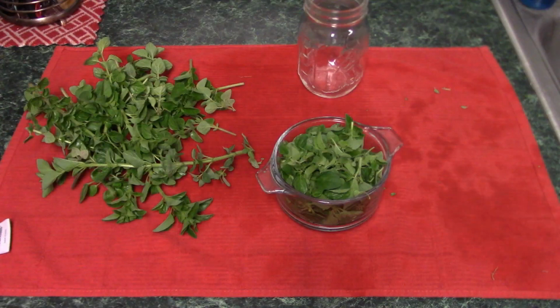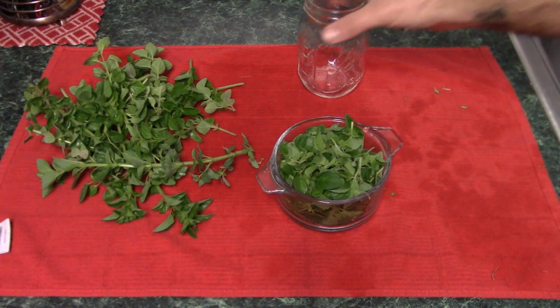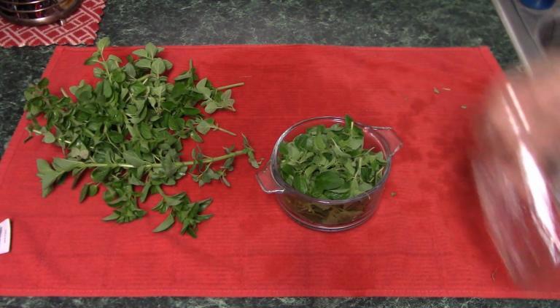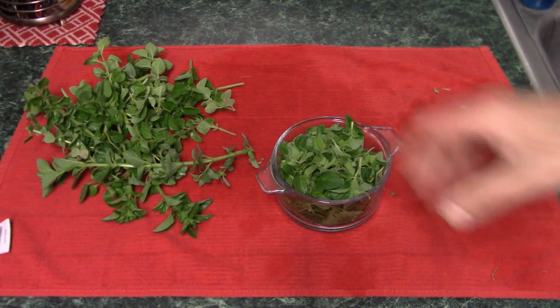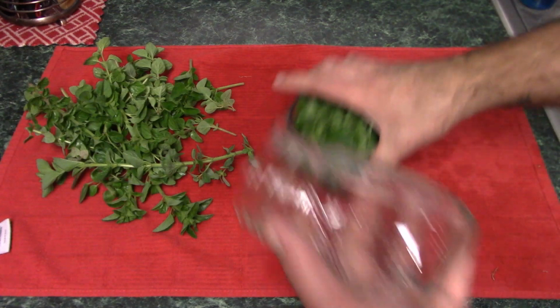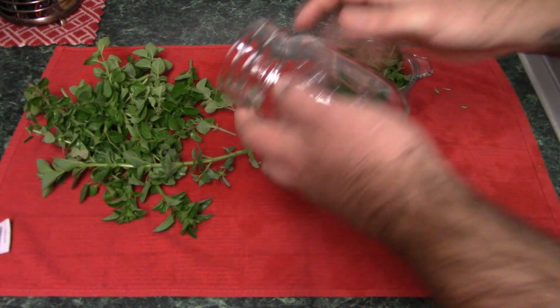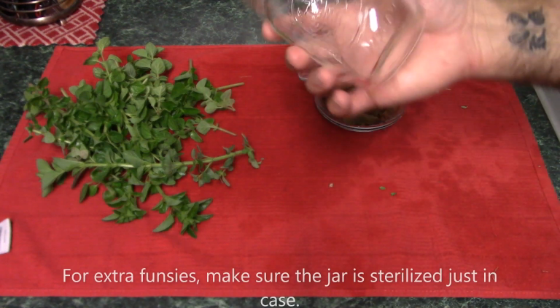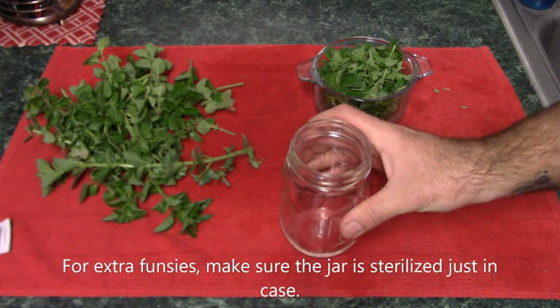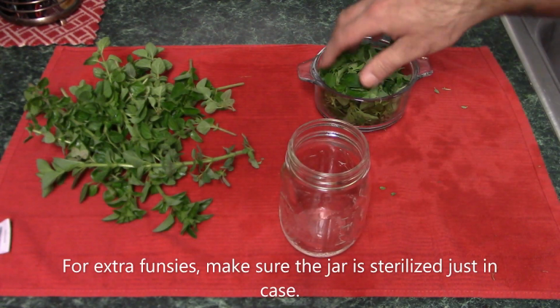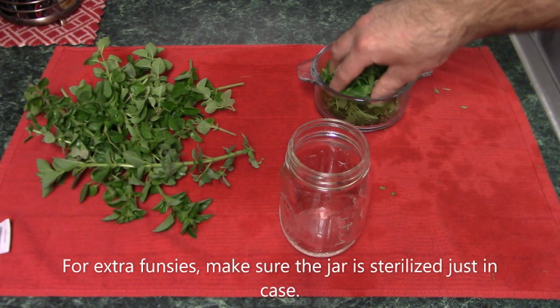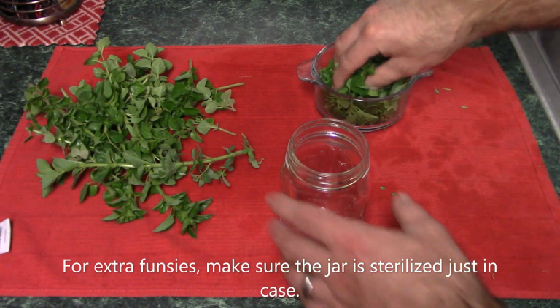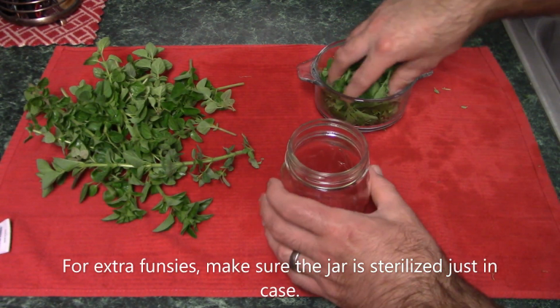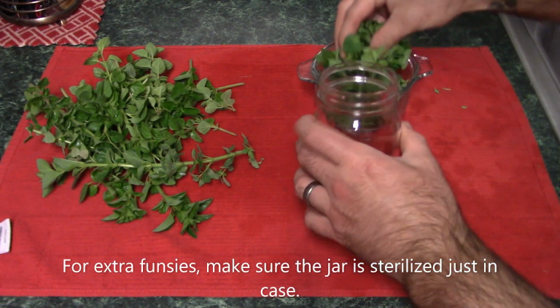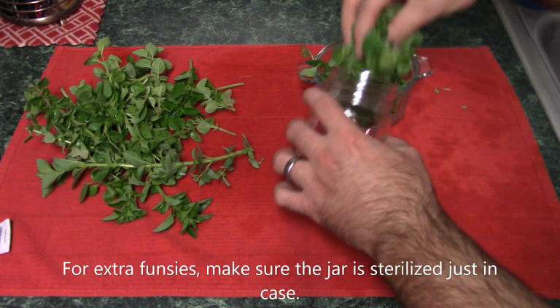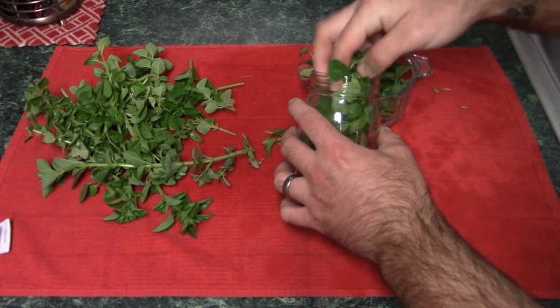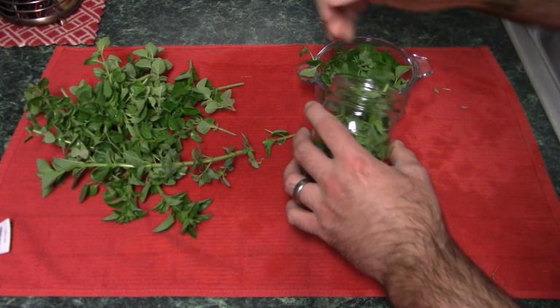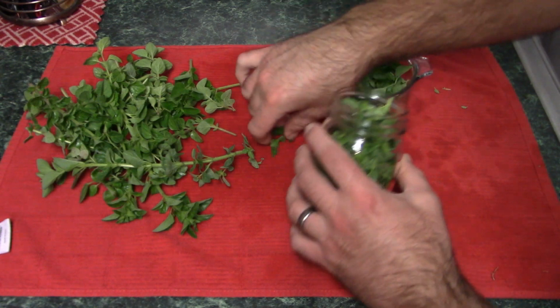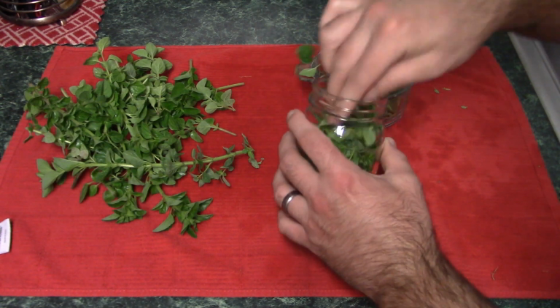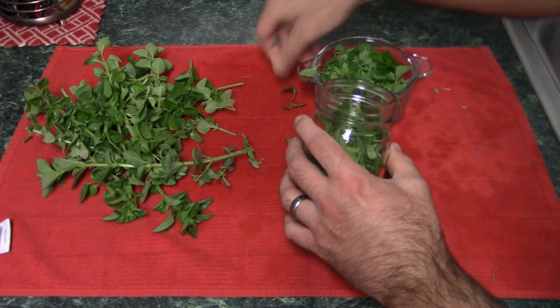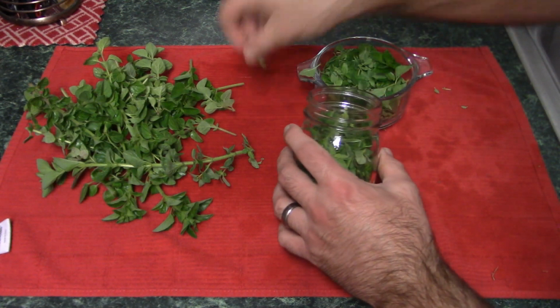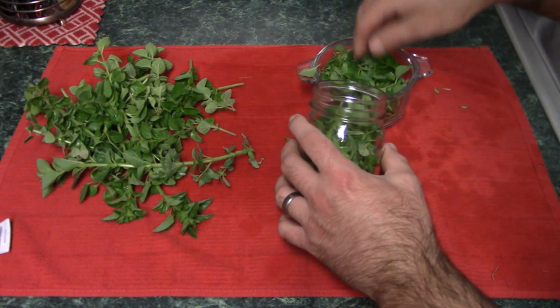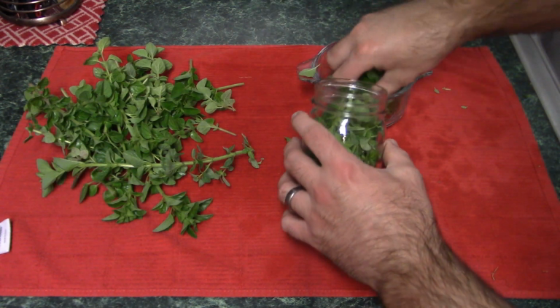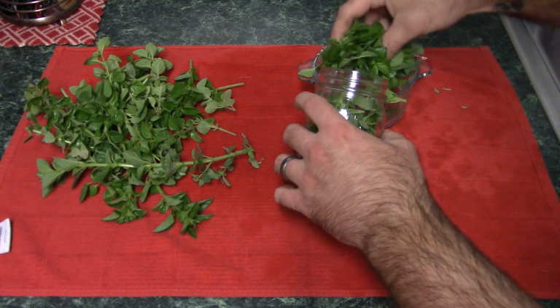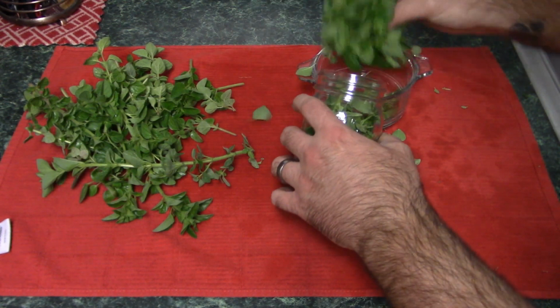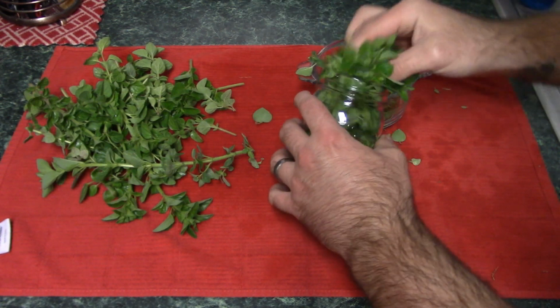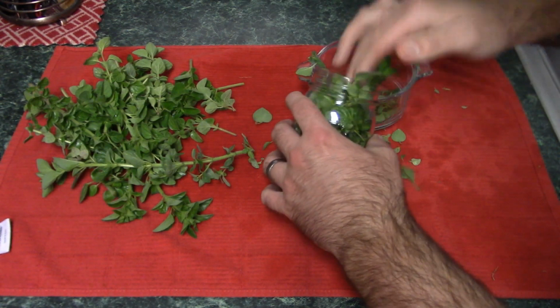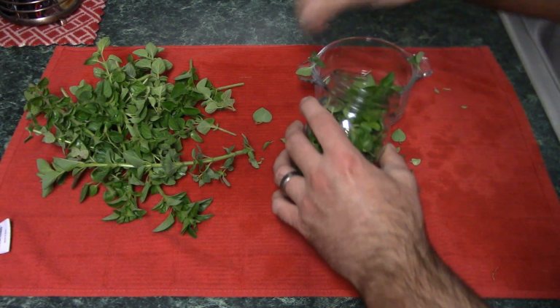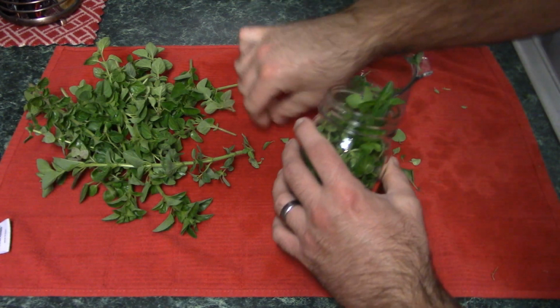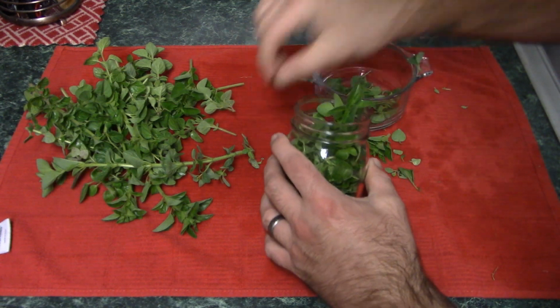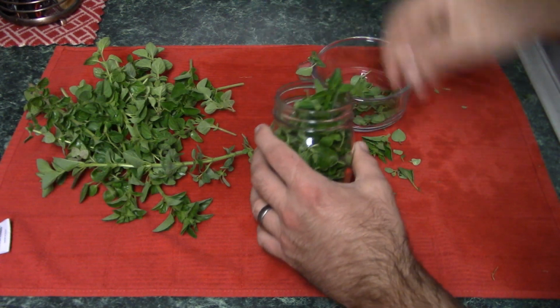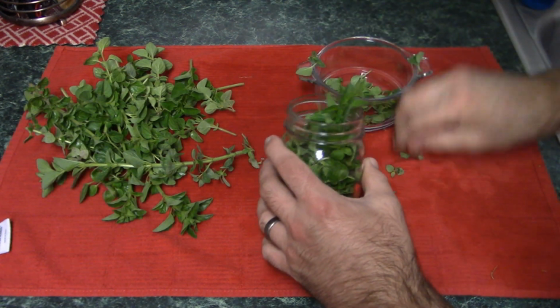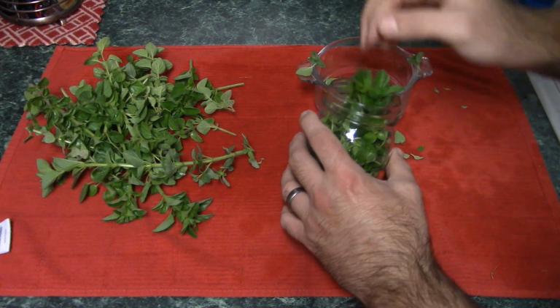It says to put as much as you can inside a jar, so let's go ahead and do it. And yes, this smells lovely.